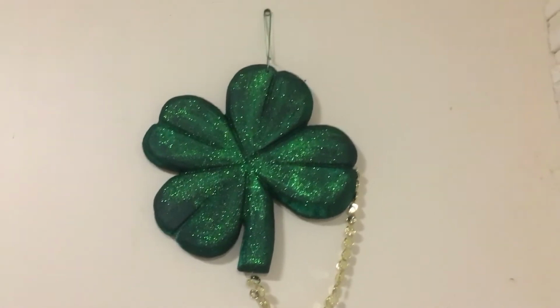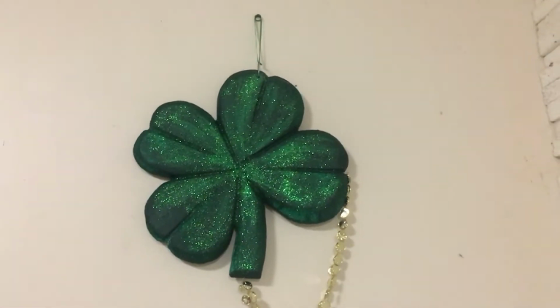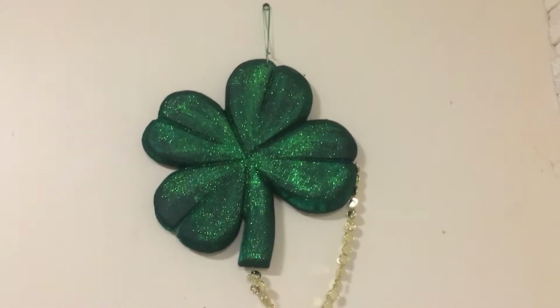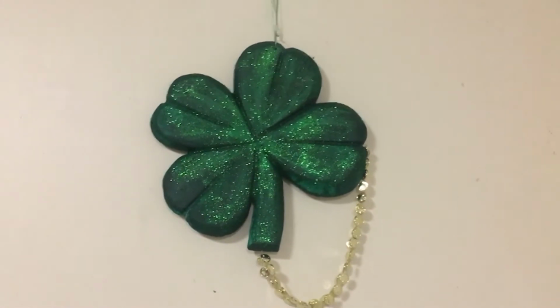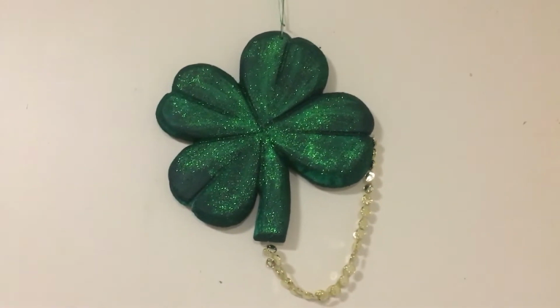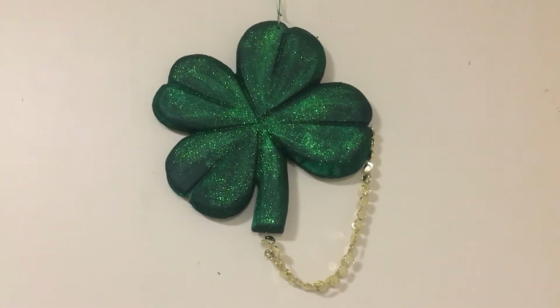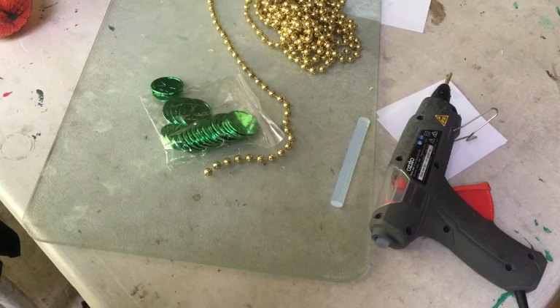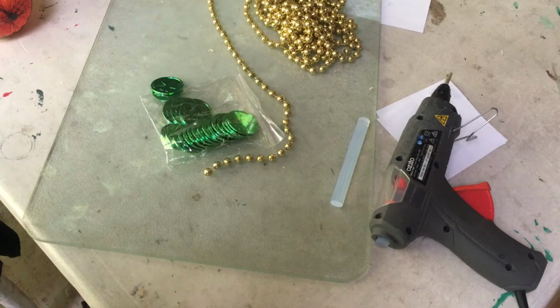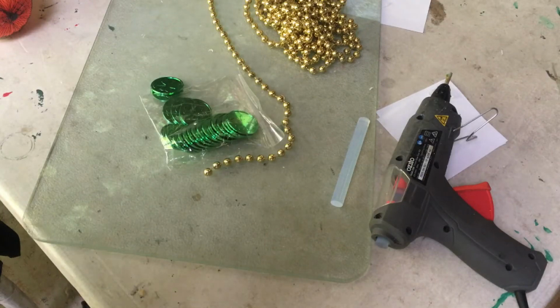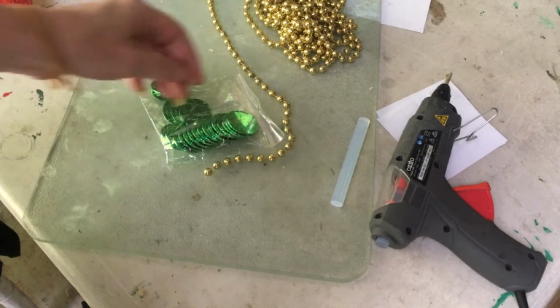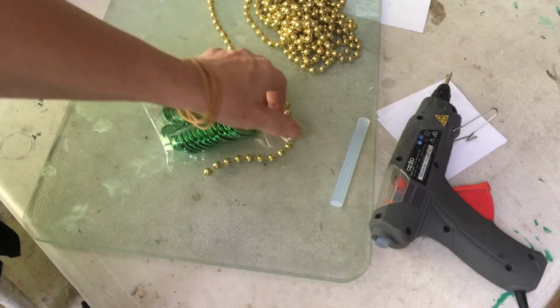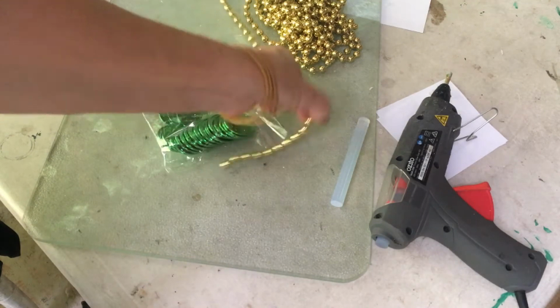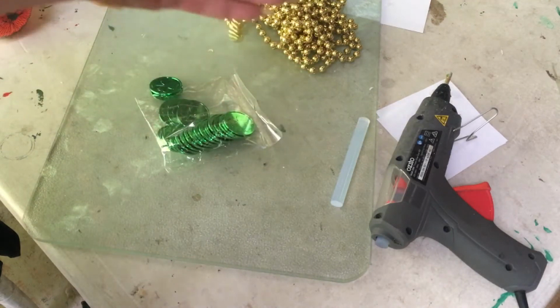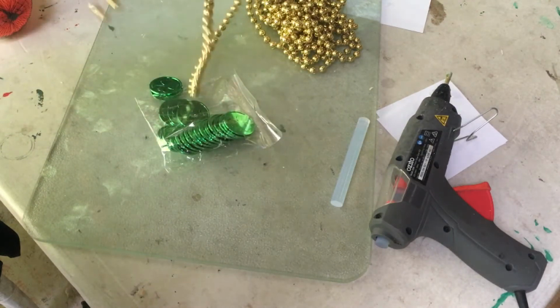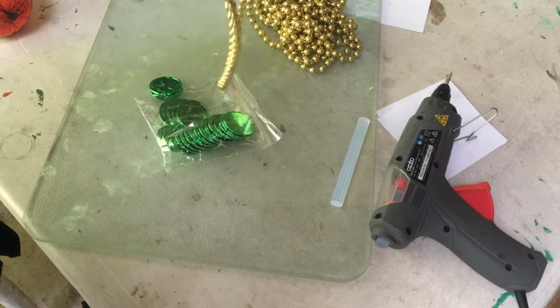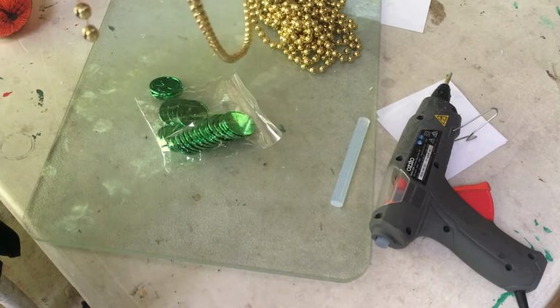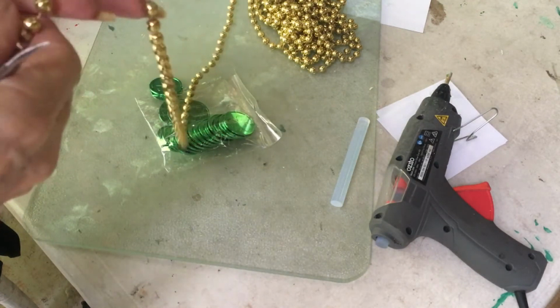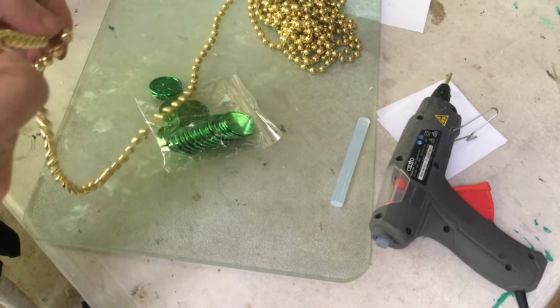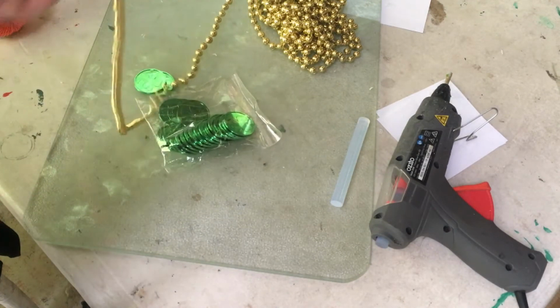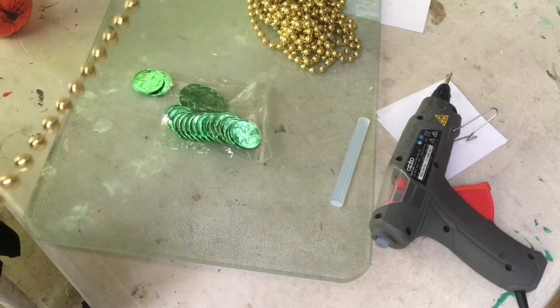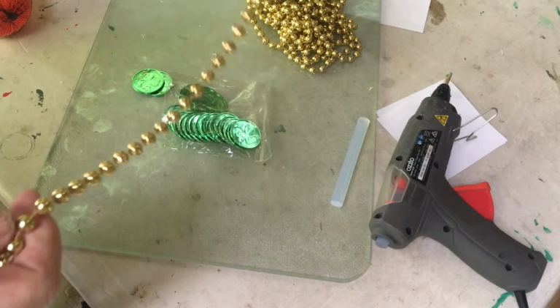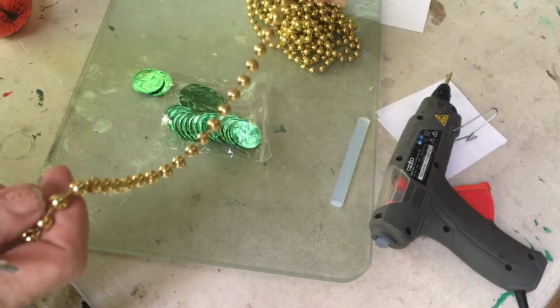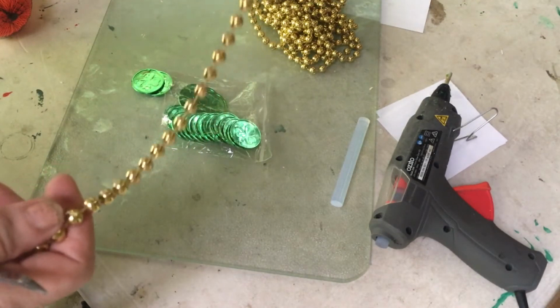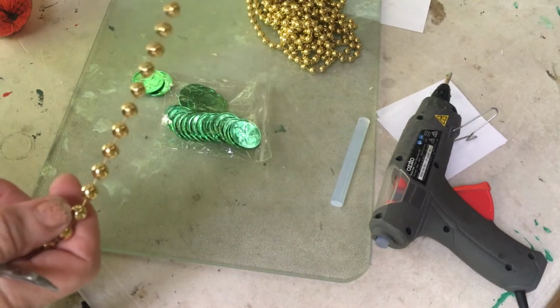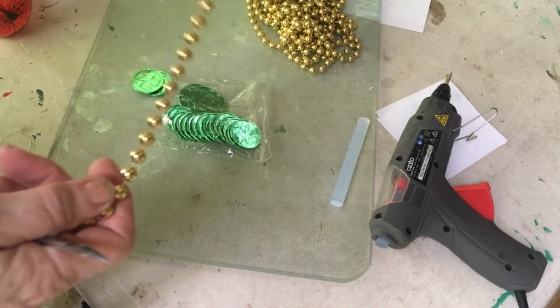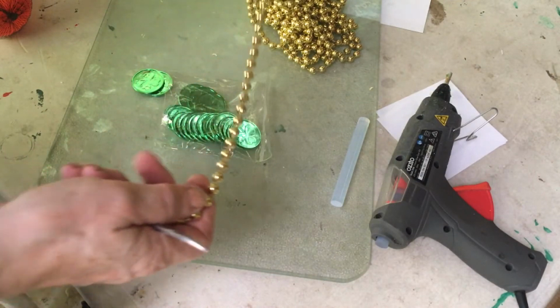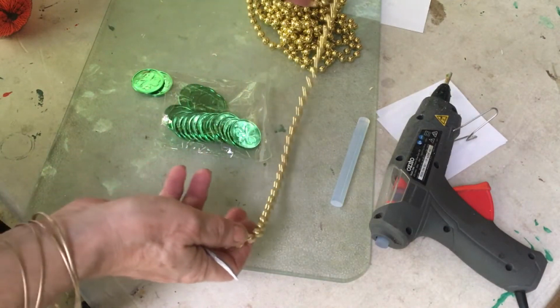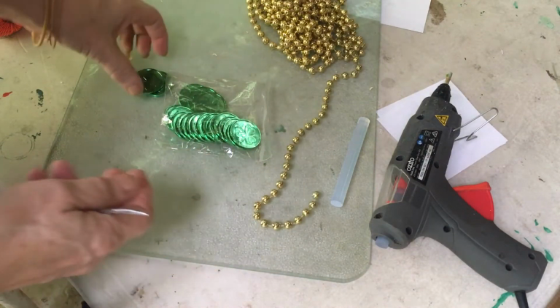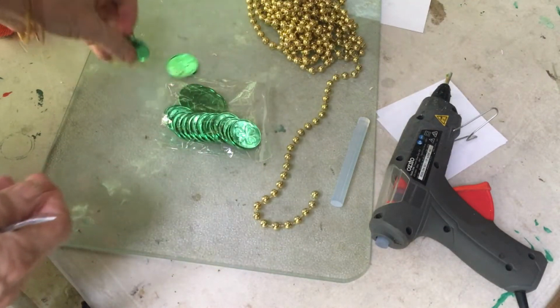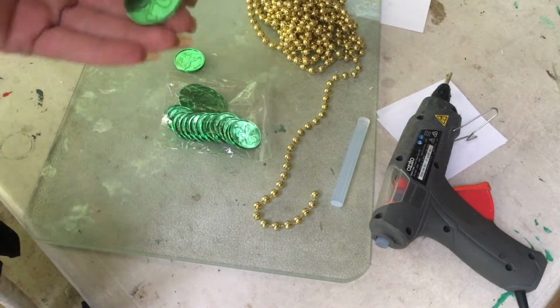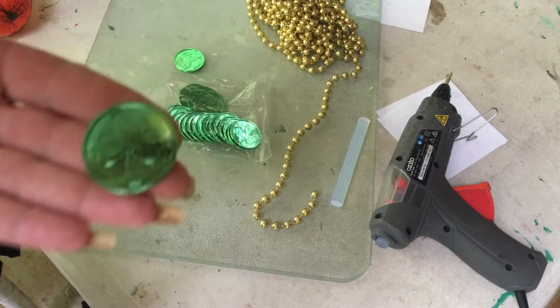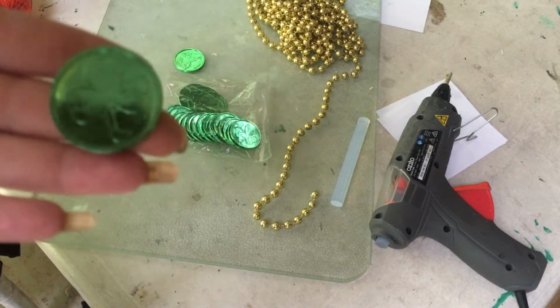So that's my hanging shamrock for the center of my room, all completed now. The next decoration I'm going to be doing is also one of the hanging ones. To make this decoration I've got a strand of beads which is called Christmas garland.